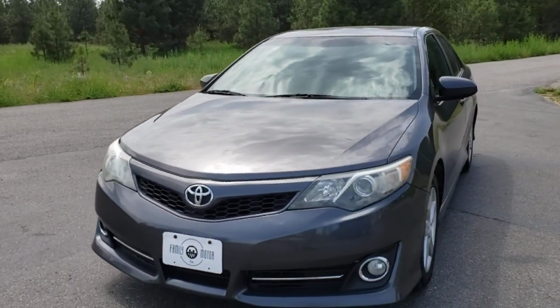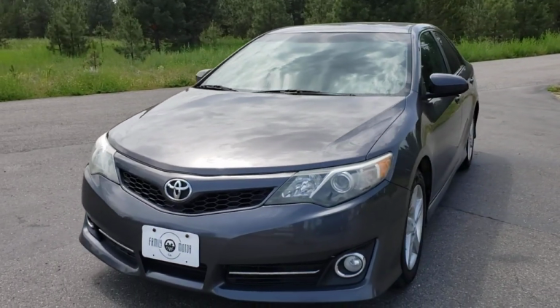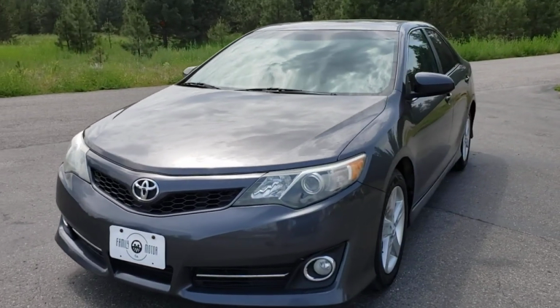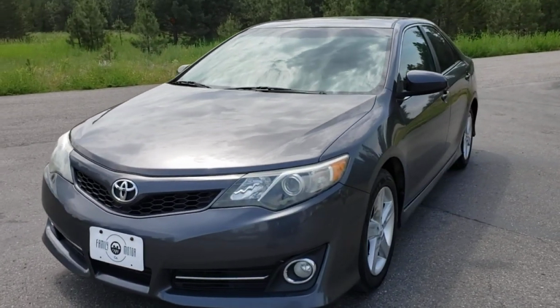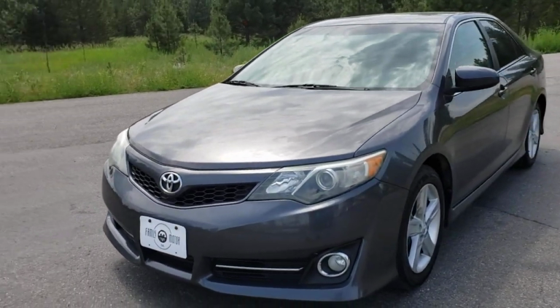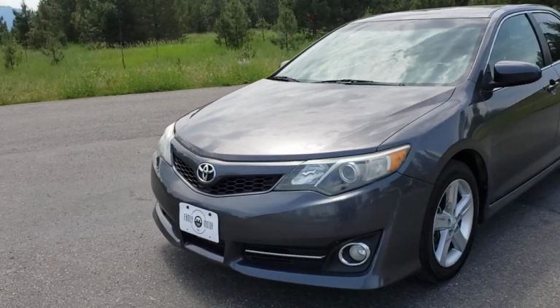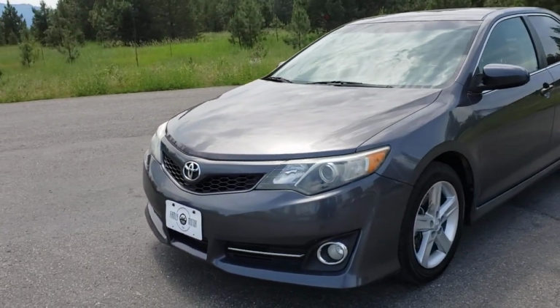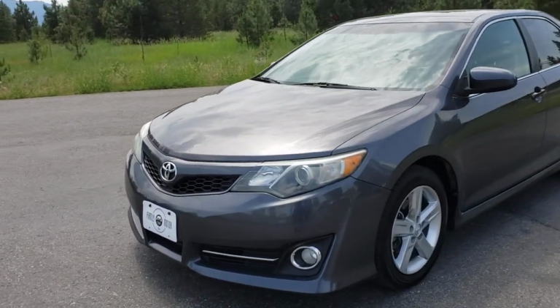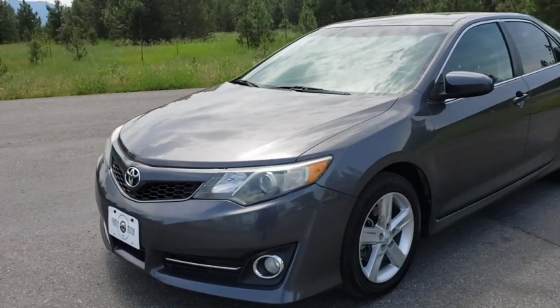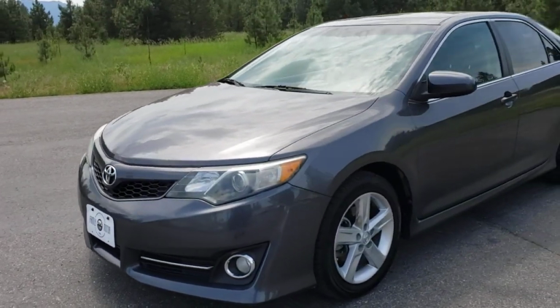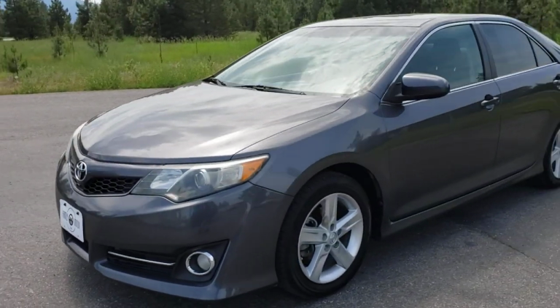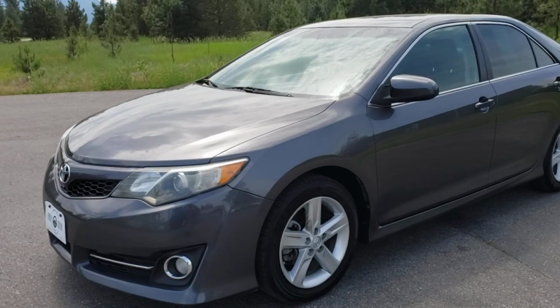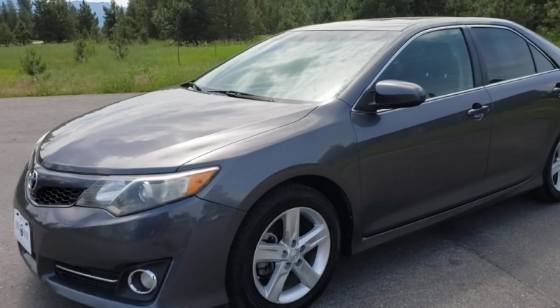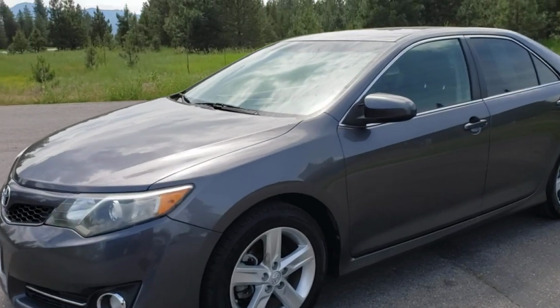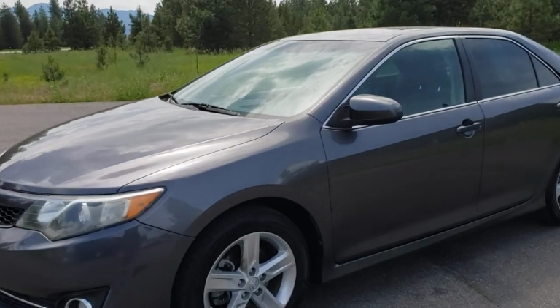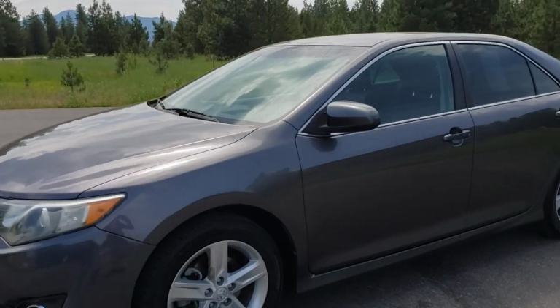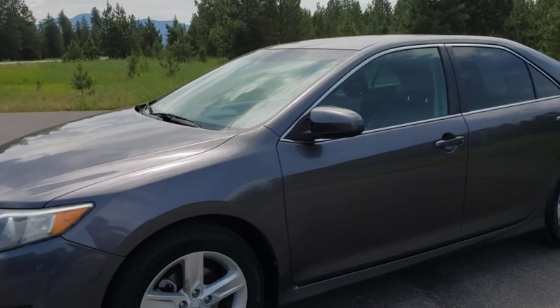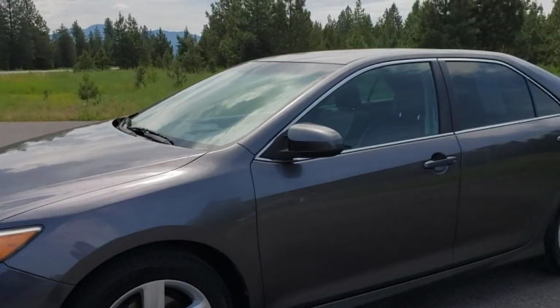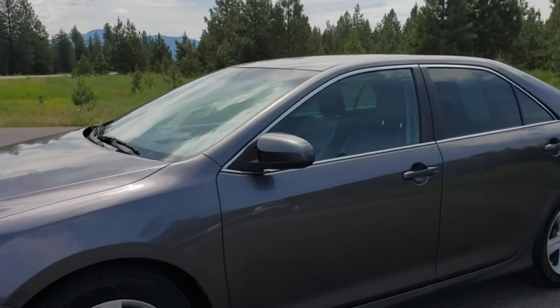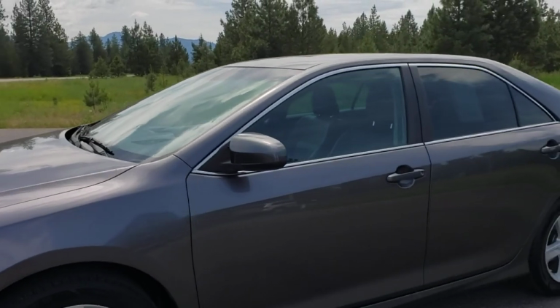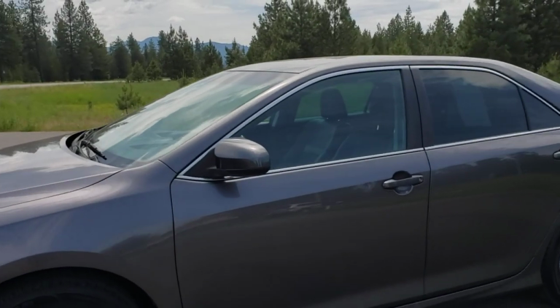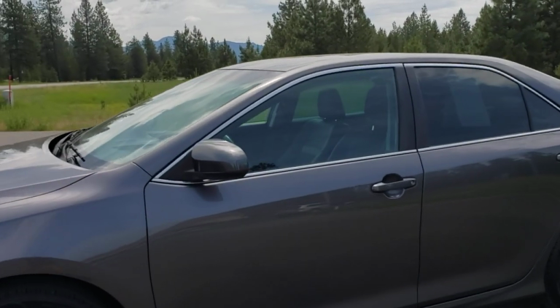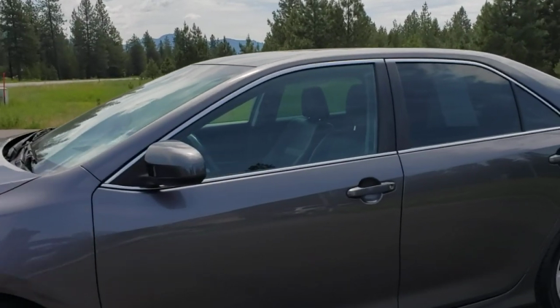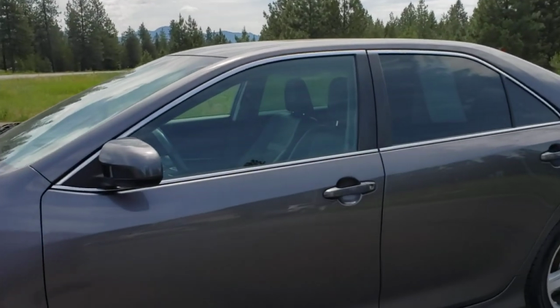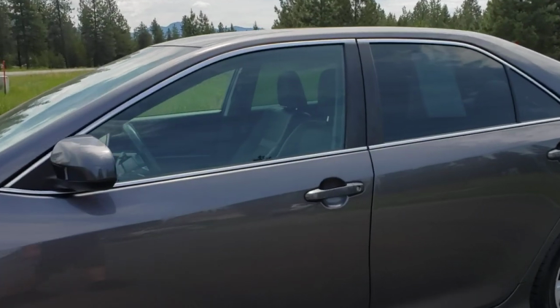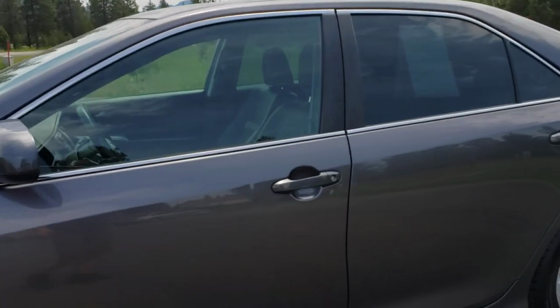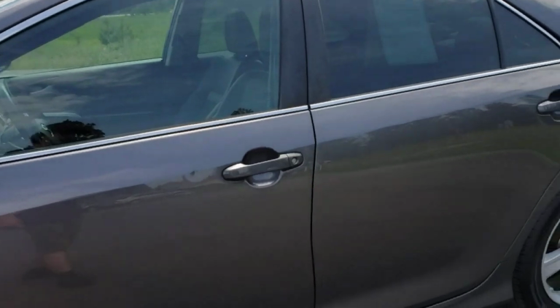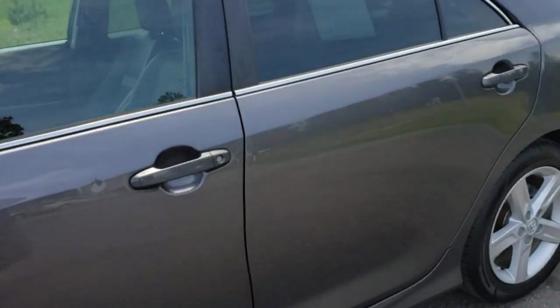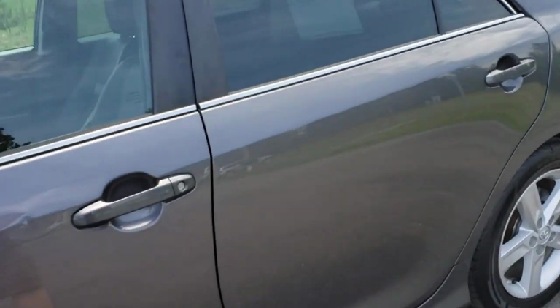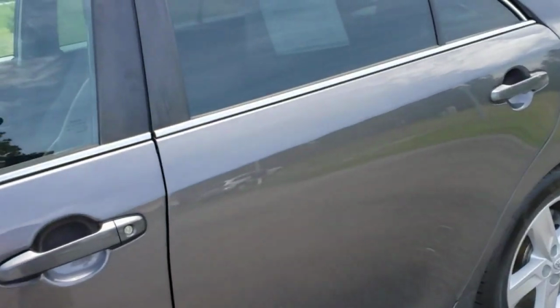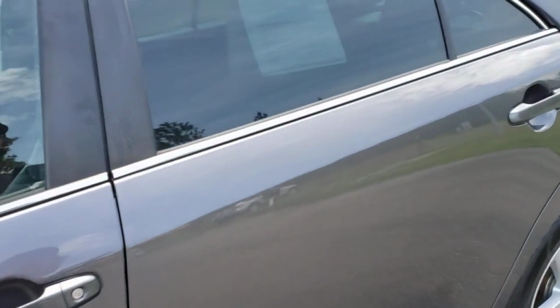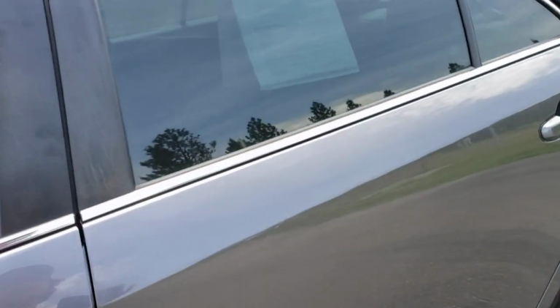It's got a nice little kind of sporty look to it. This one is an automatic. You can get them with a manual if you look for the Camry S or things of that nature.